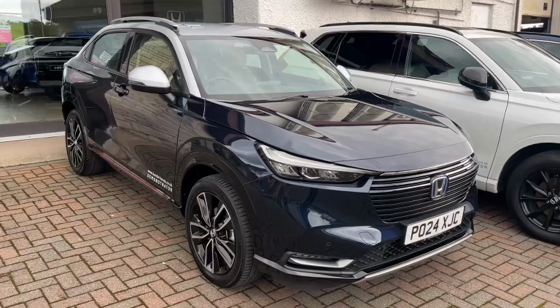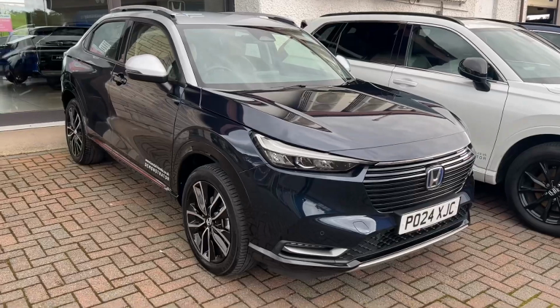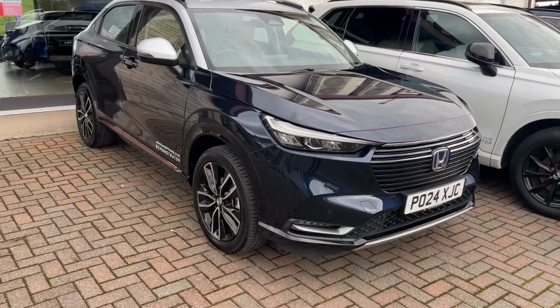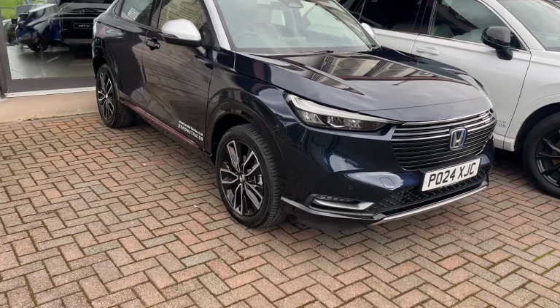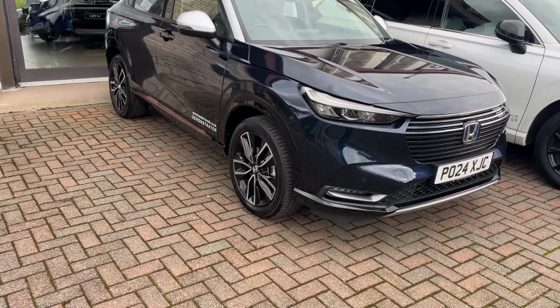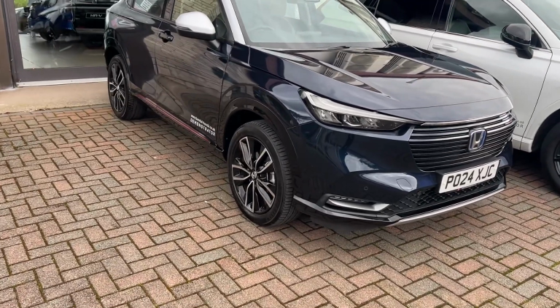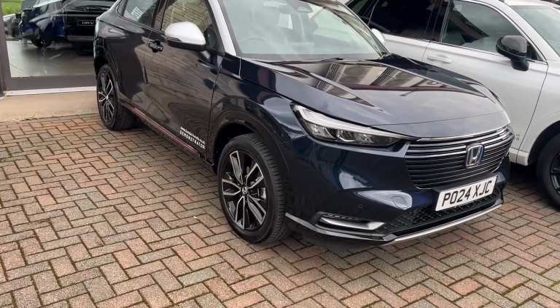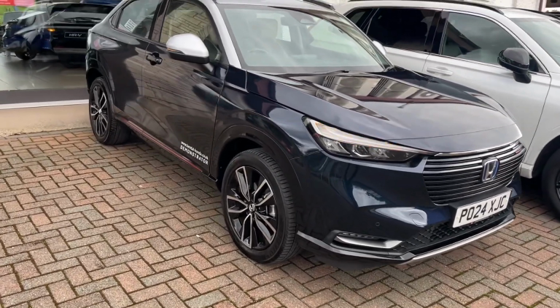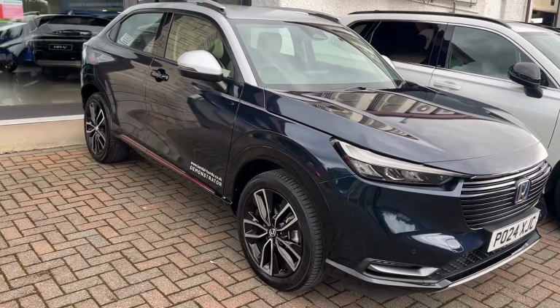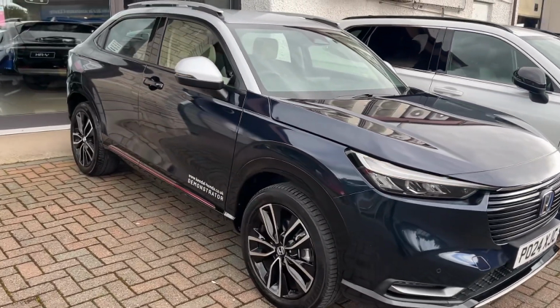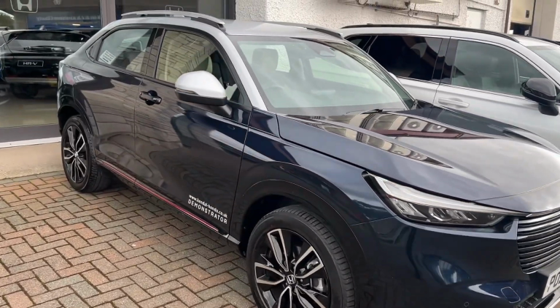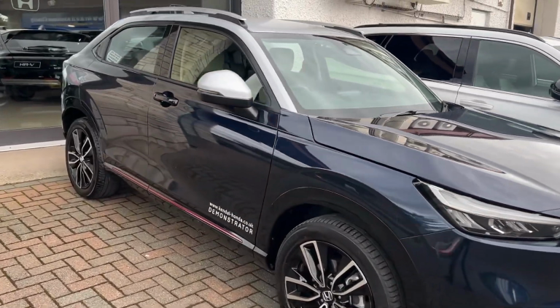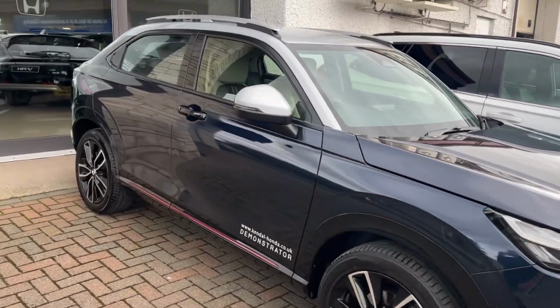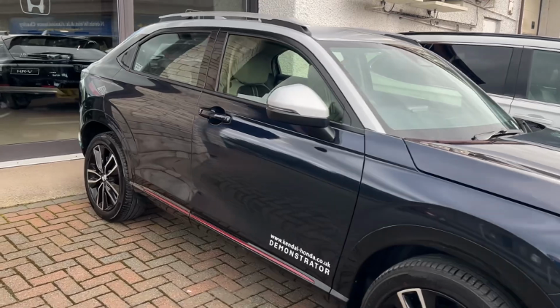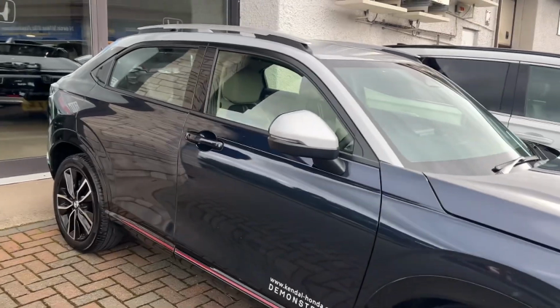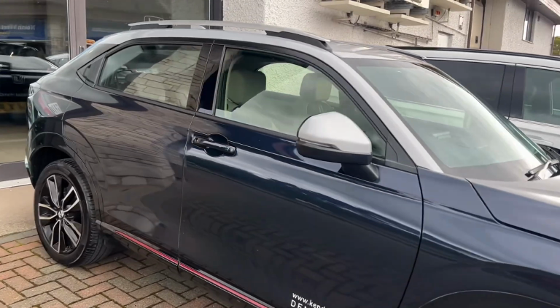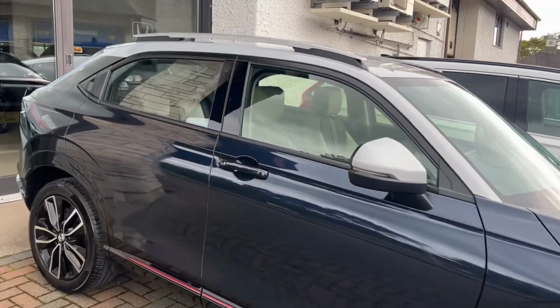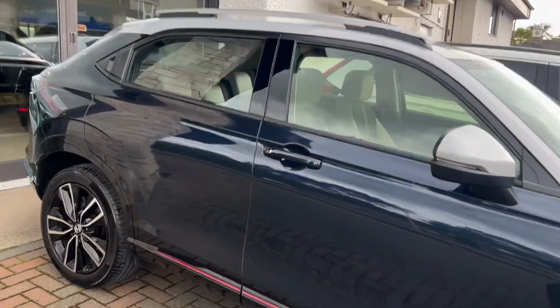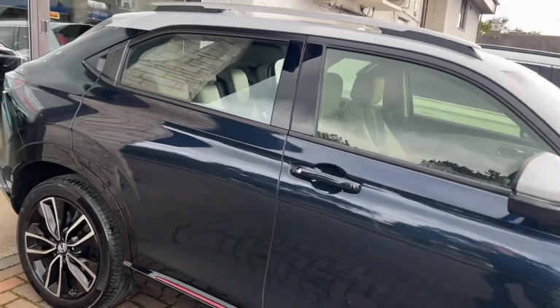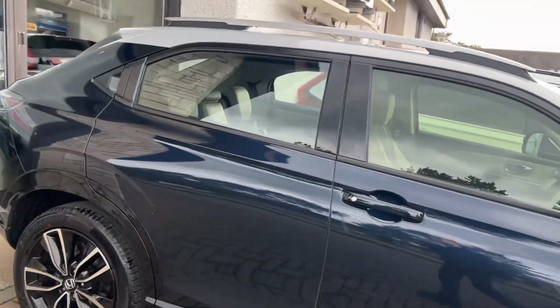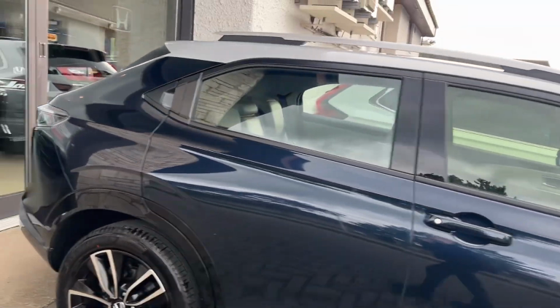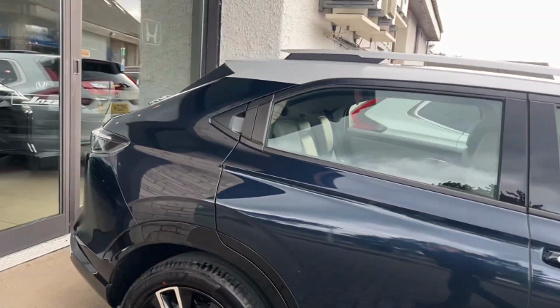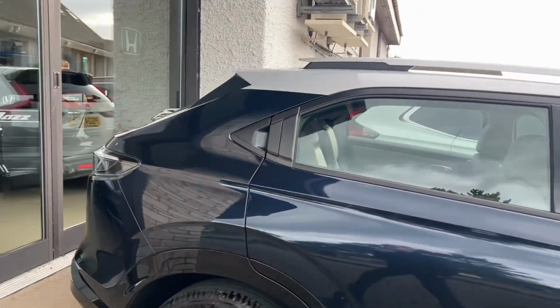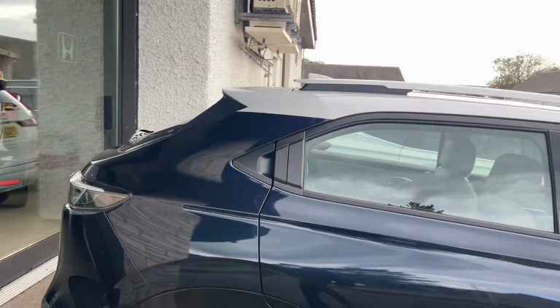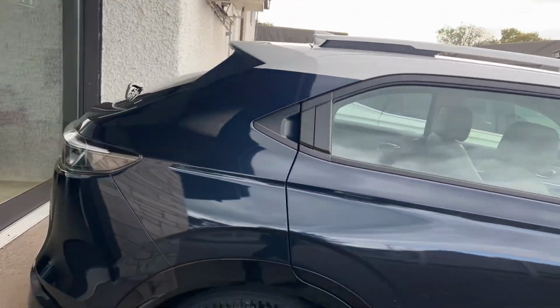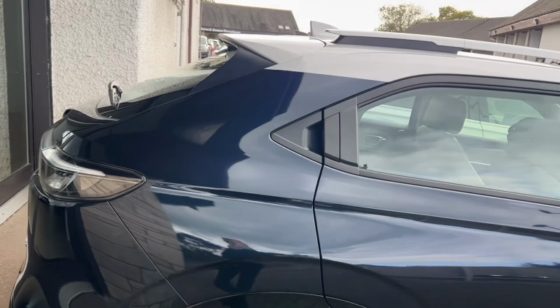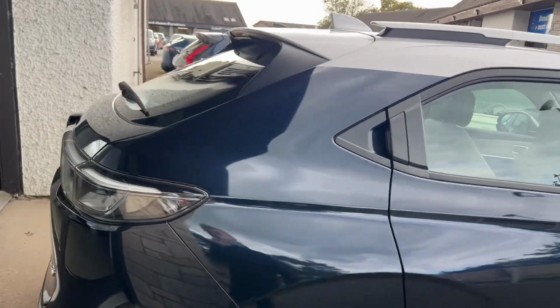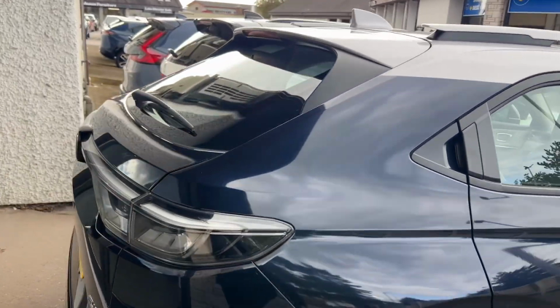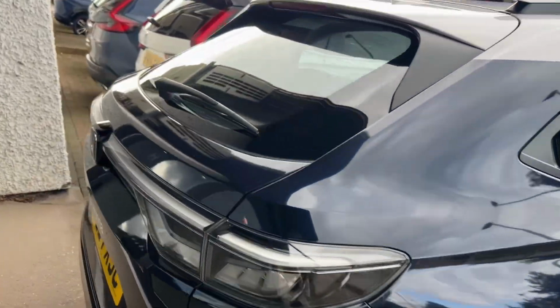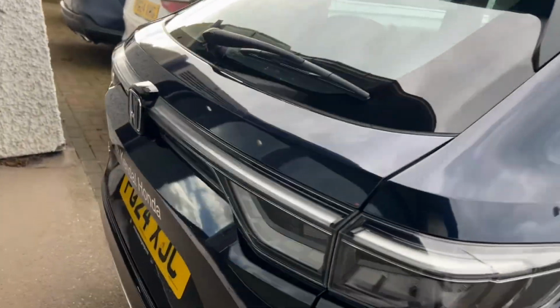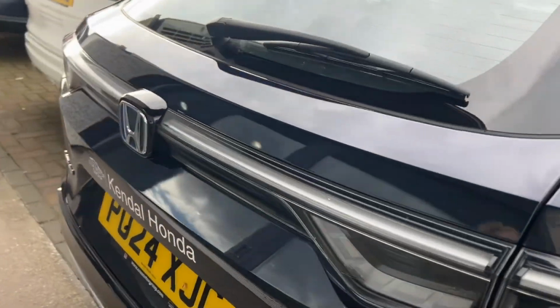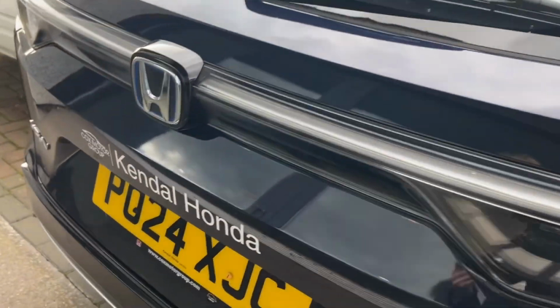Hello everyone and welcome to the Kendall Honda YouTube channel. My name is Sam, the internet specialist. Today I'm showing you around our current demonstrator Honda HR-V Advanced Style. This car is now available for sale — it's on a 24 plate, registered on the 28th of March 2024.